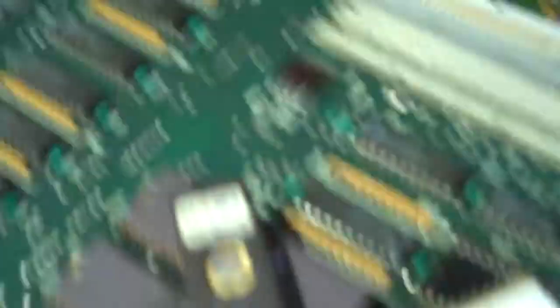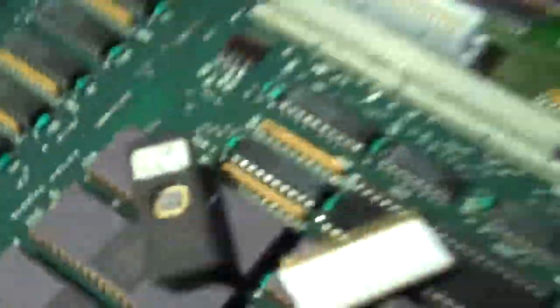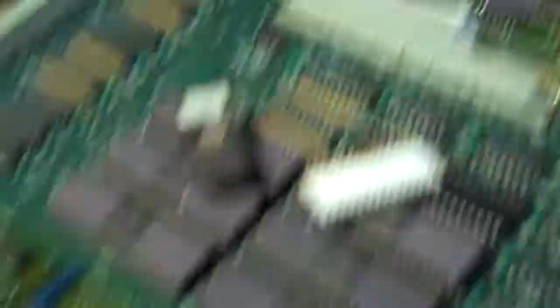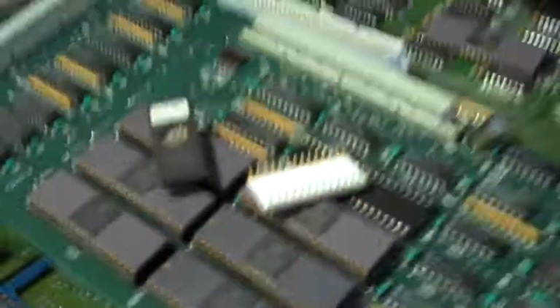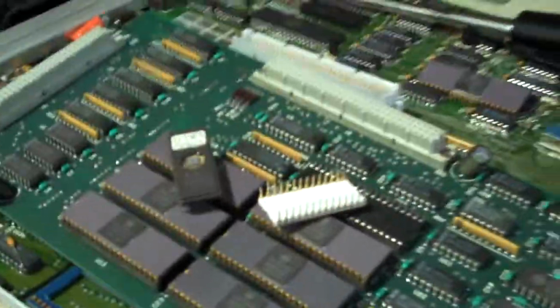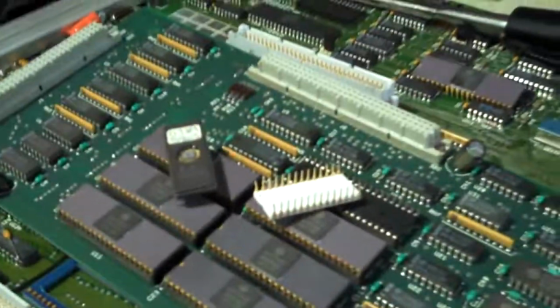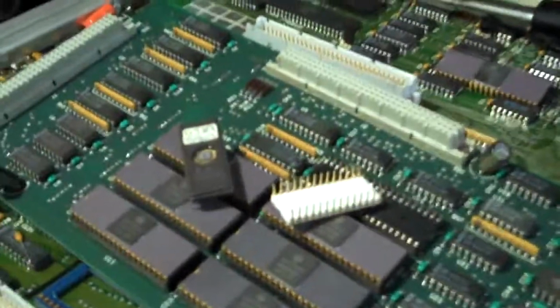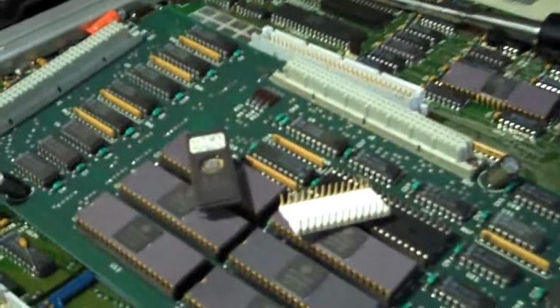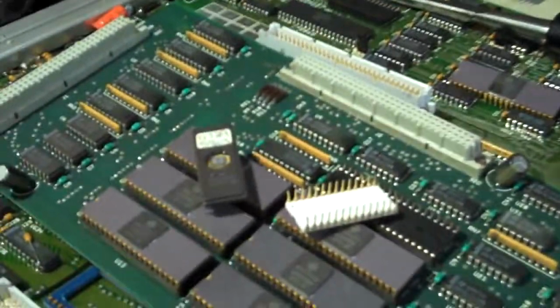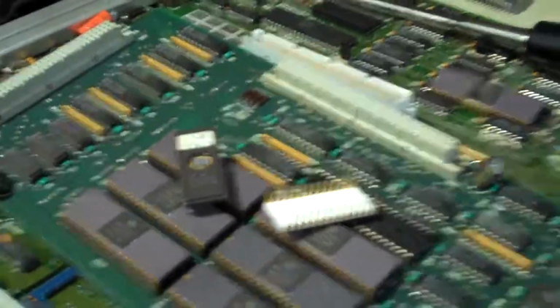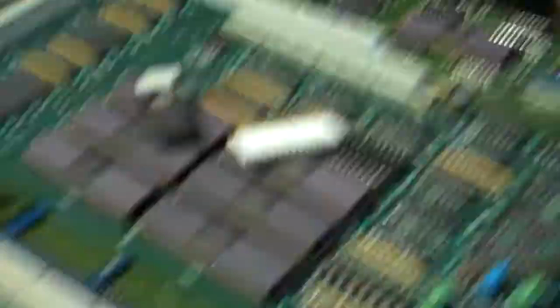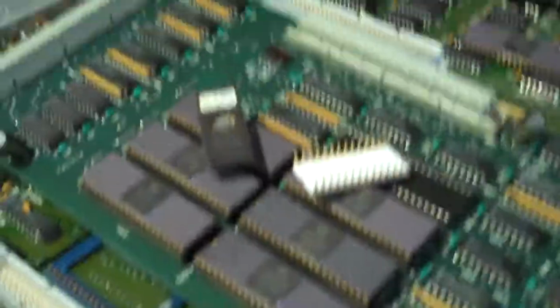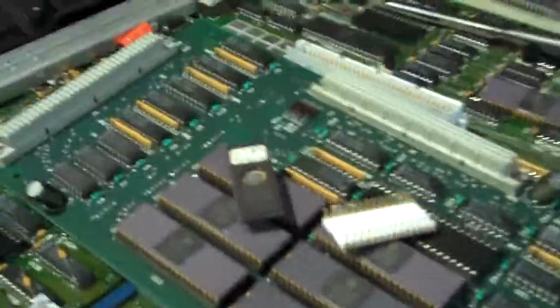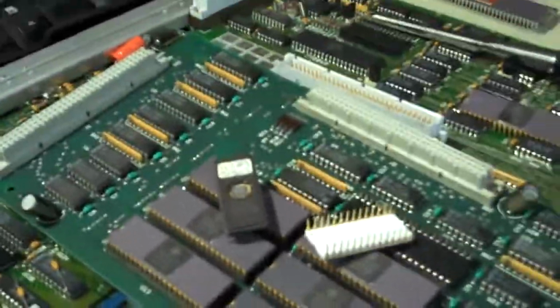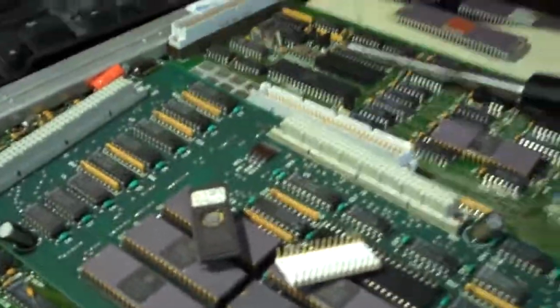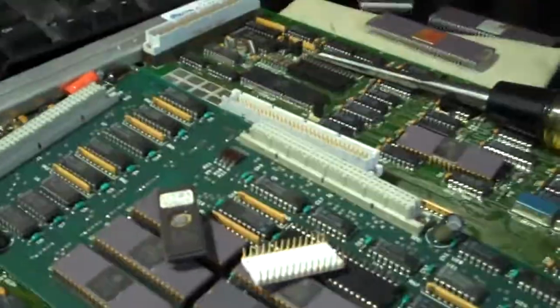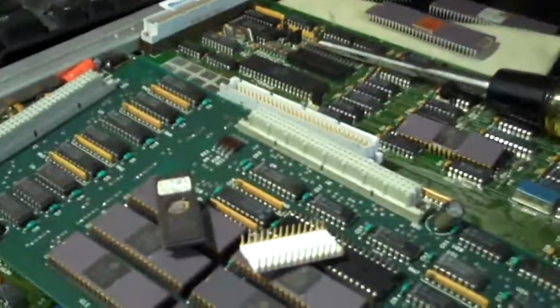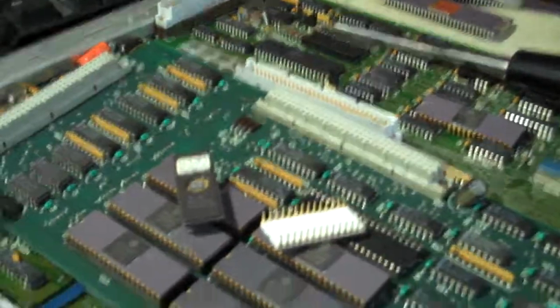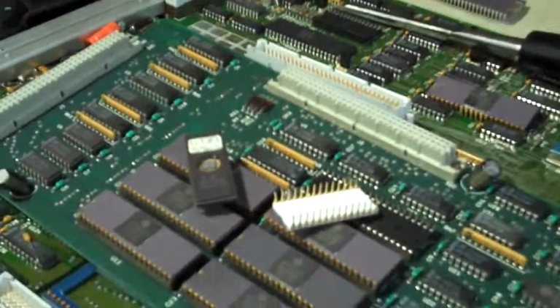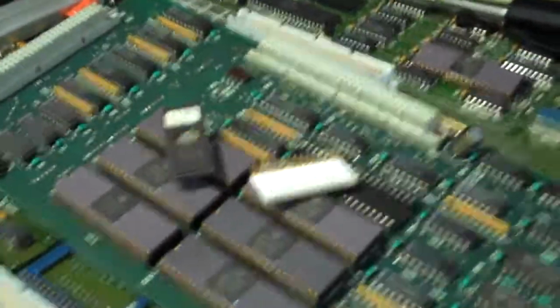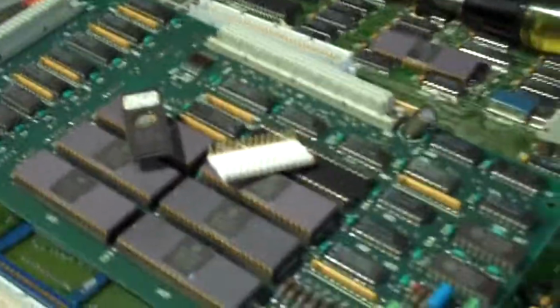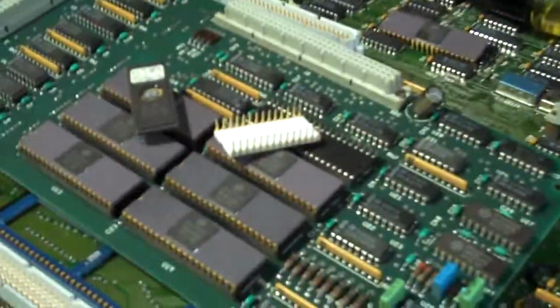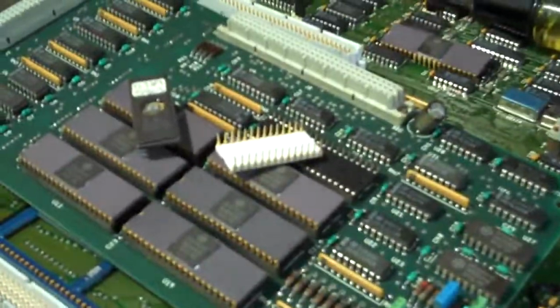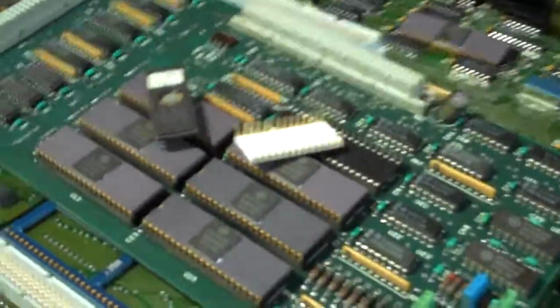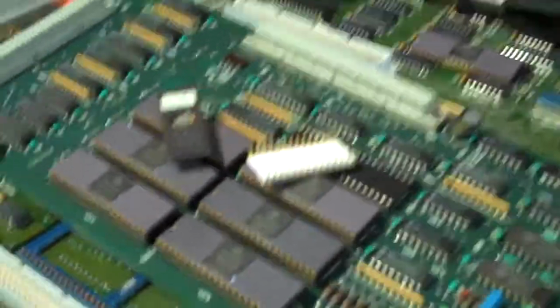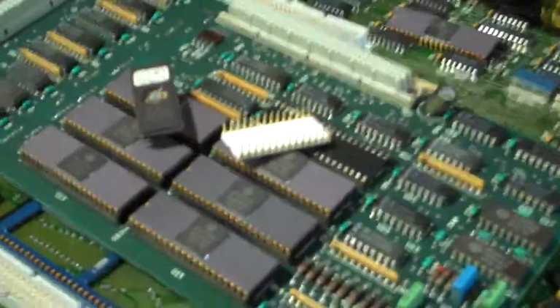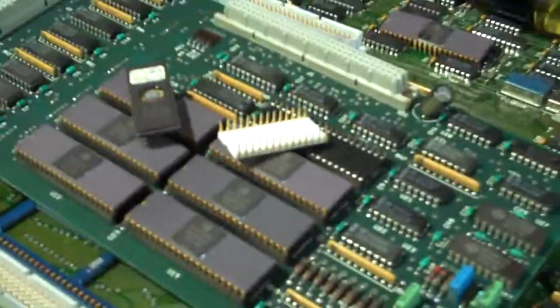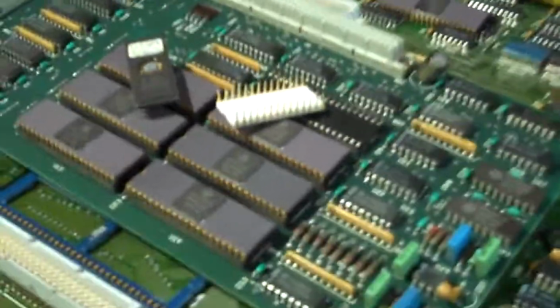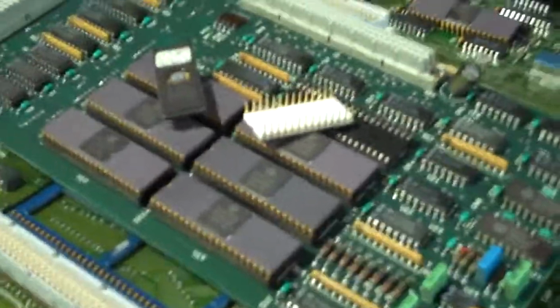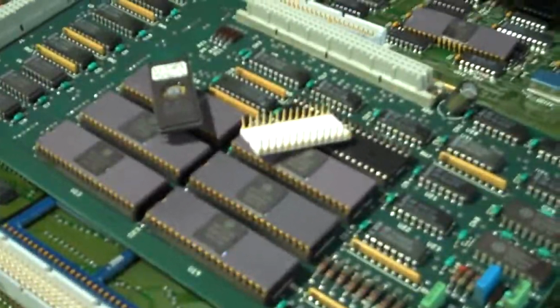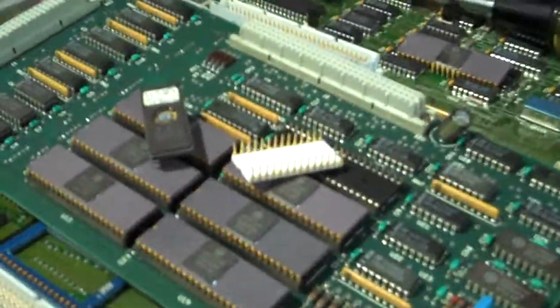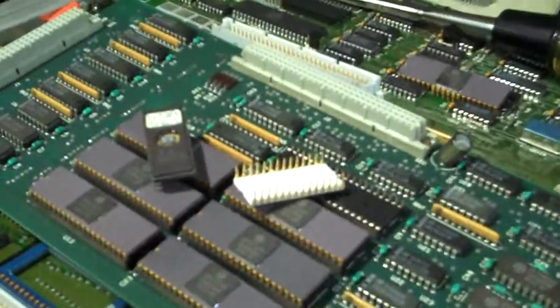Hey everybody, it's Feets here. I had to go make a run to my dad's warehouse today to get some goodies so I could find me some more gold-plated stuff.